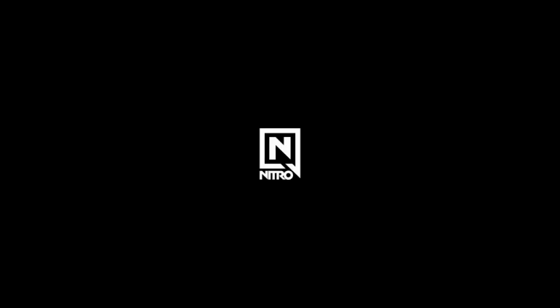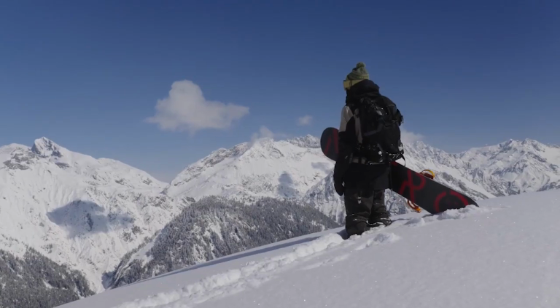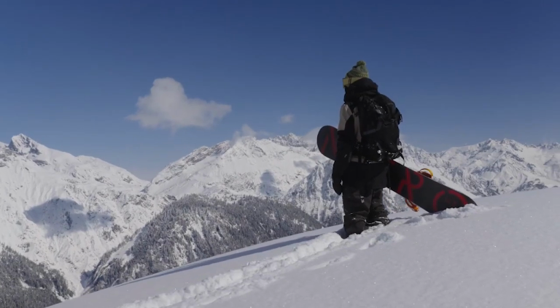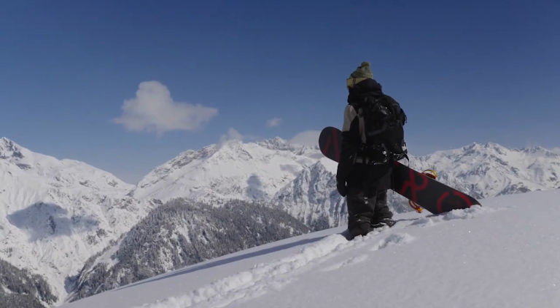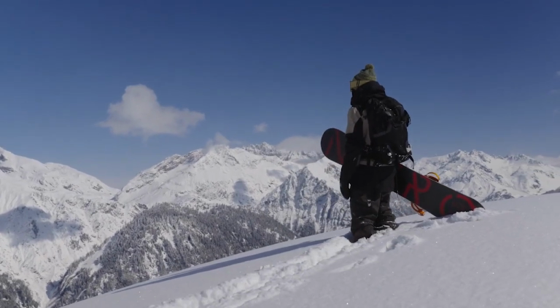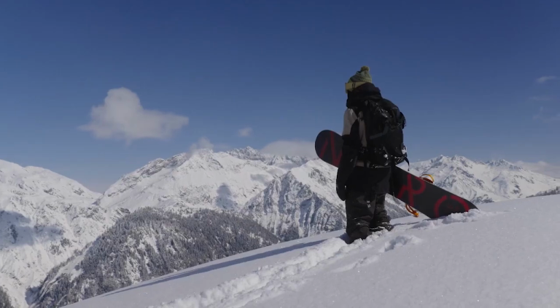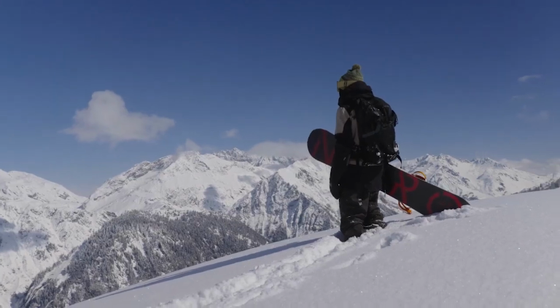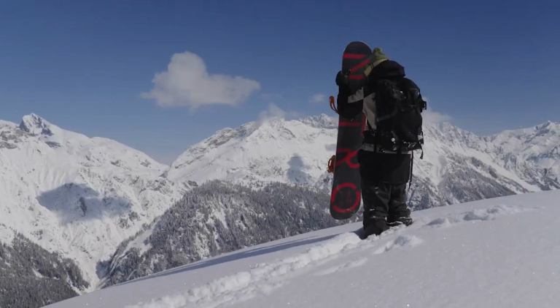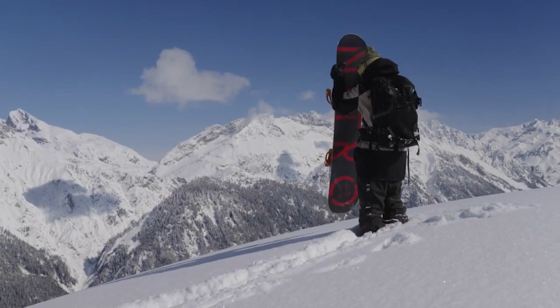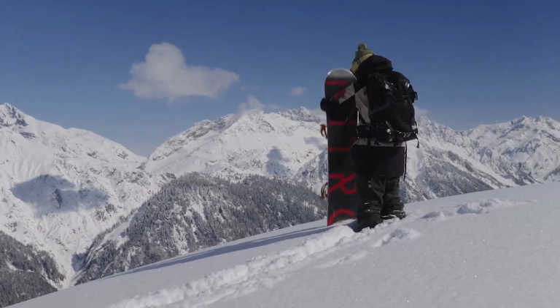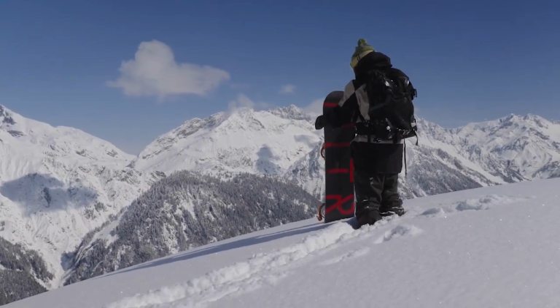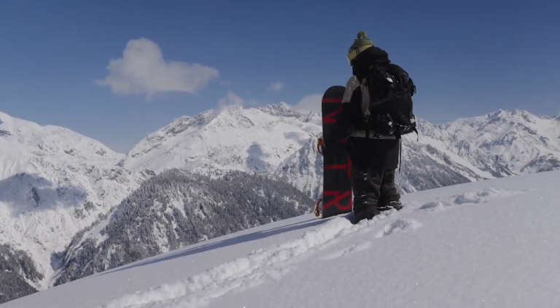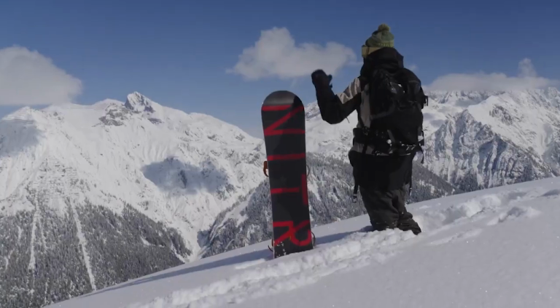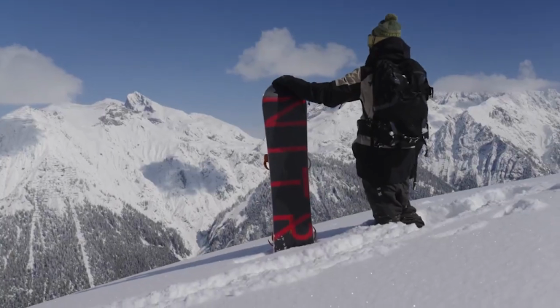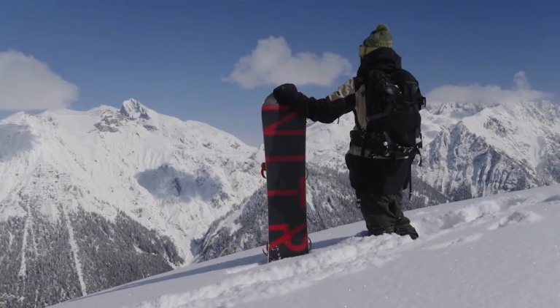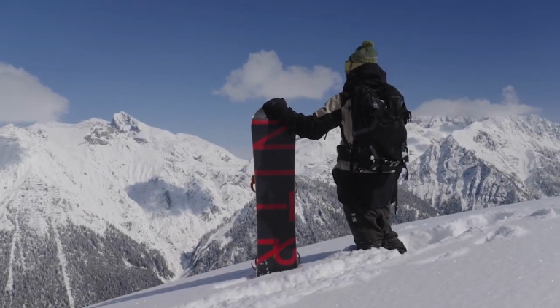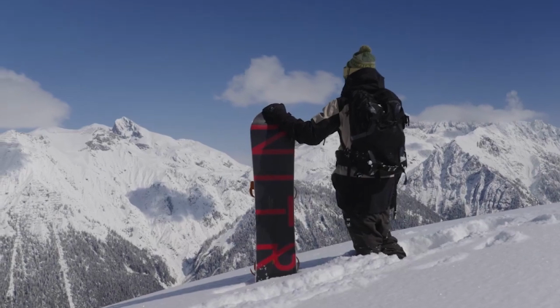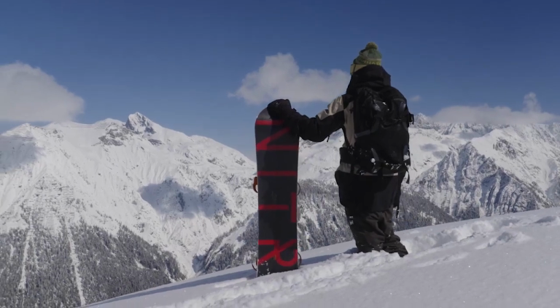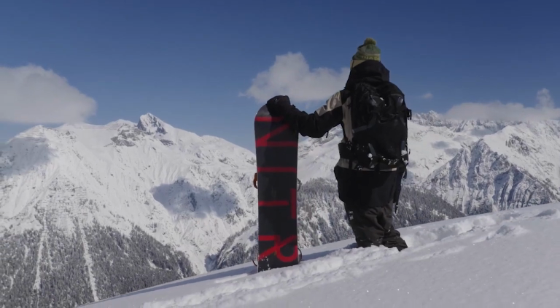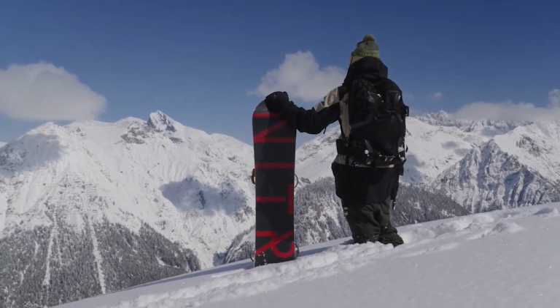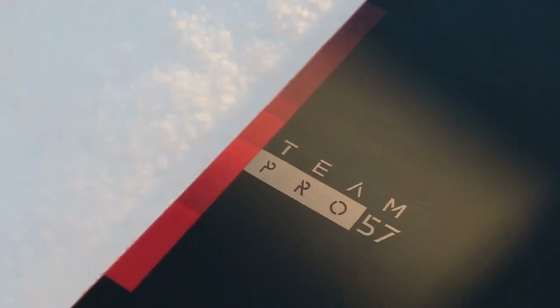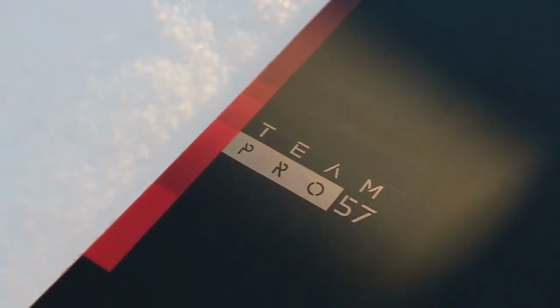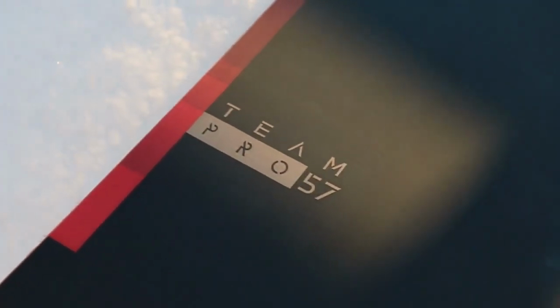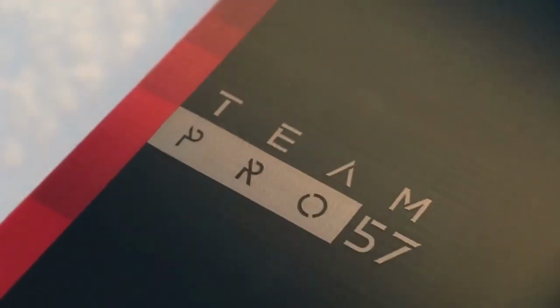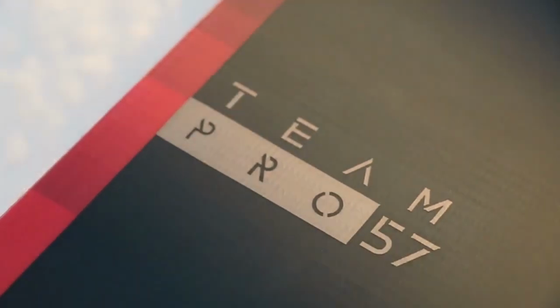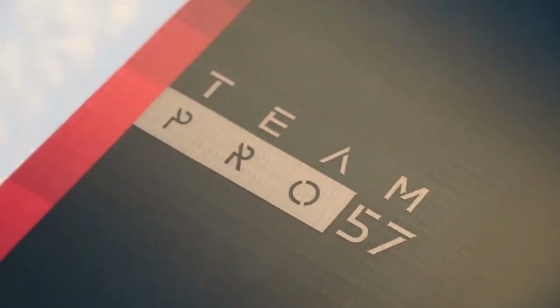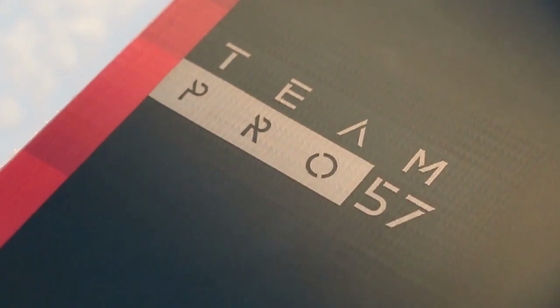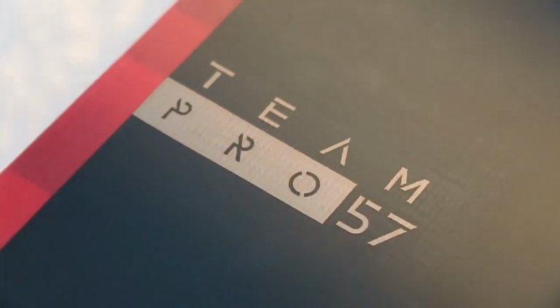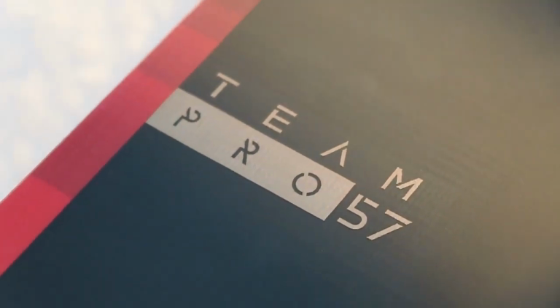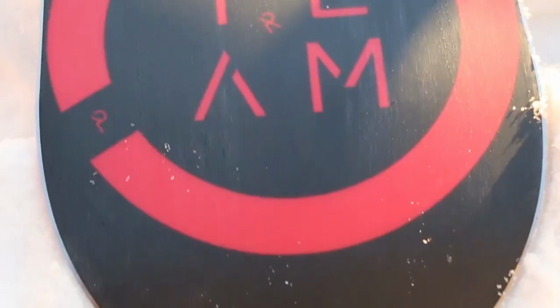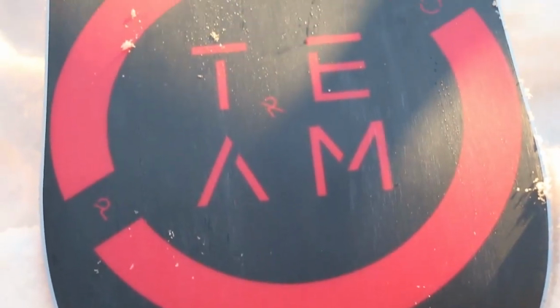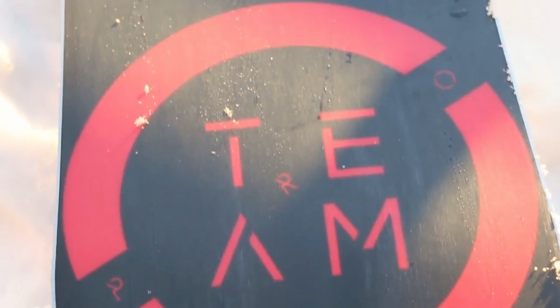Hey, what's going on? Canute from Nitro Snowboards here, holding a brand new snowboard to the Nitro 2022 lineup — the Nitro Team Pro snowboard. The Team Pro is the upgraded version of our best-selling board, the Team. This is the pro version: it's faster and it has more pop.